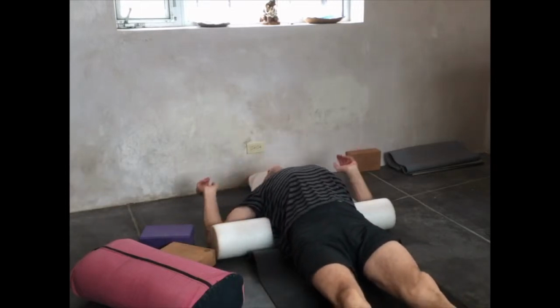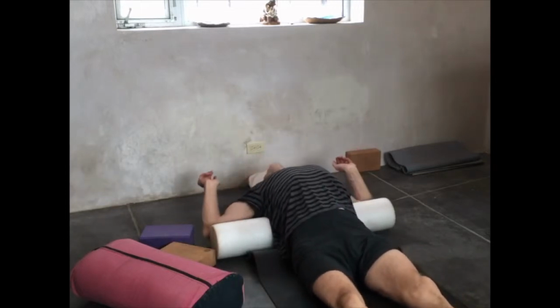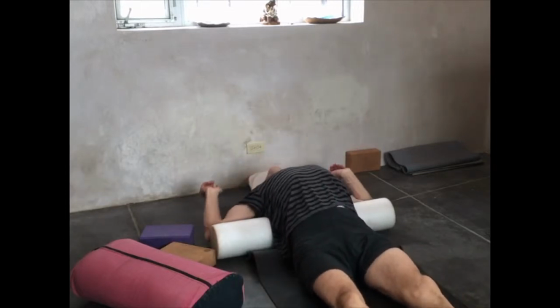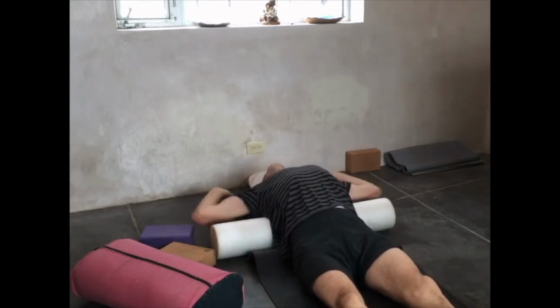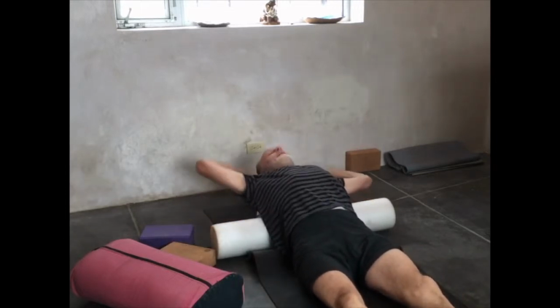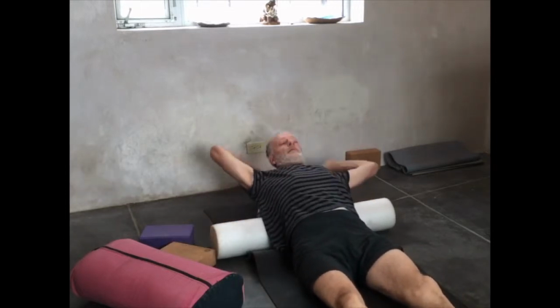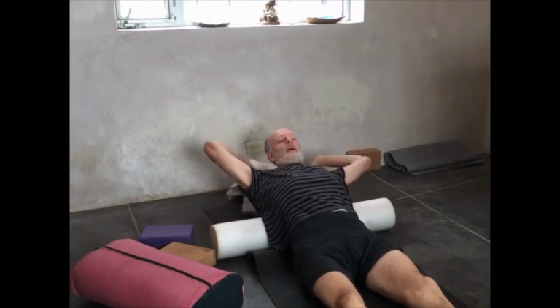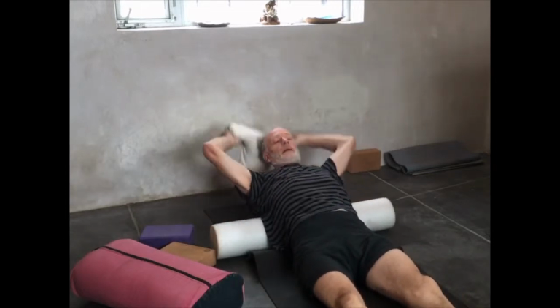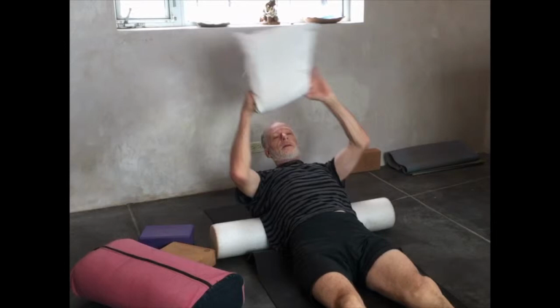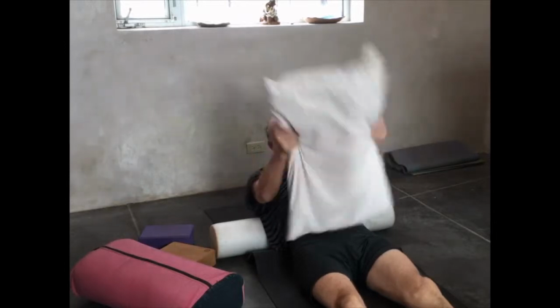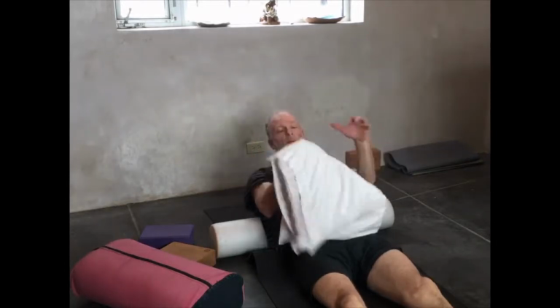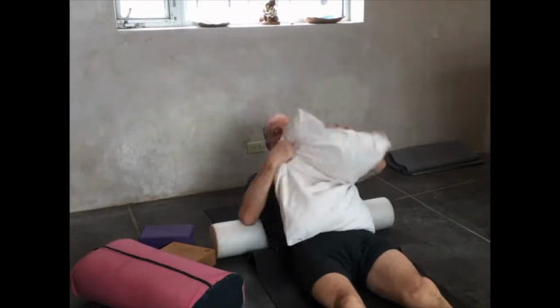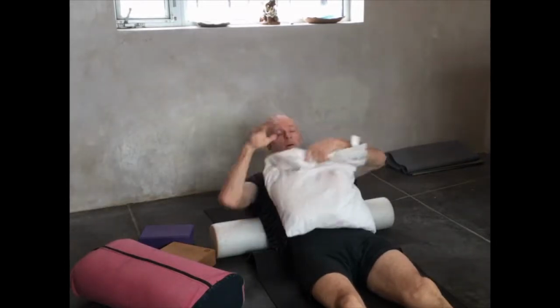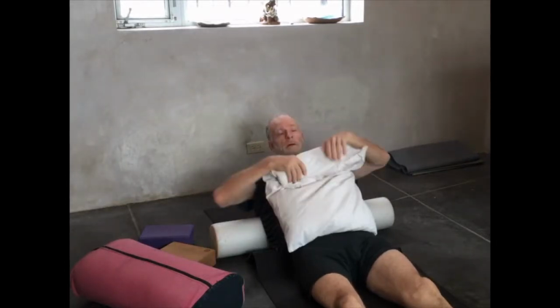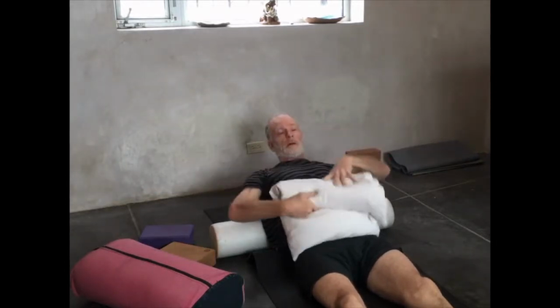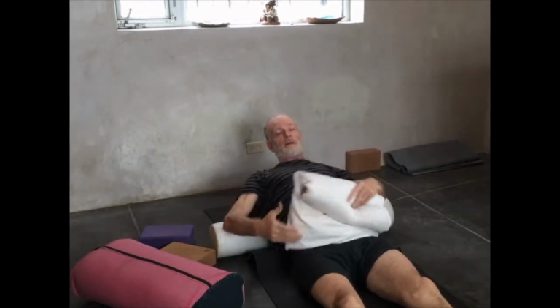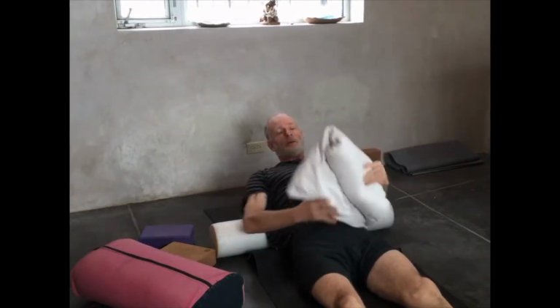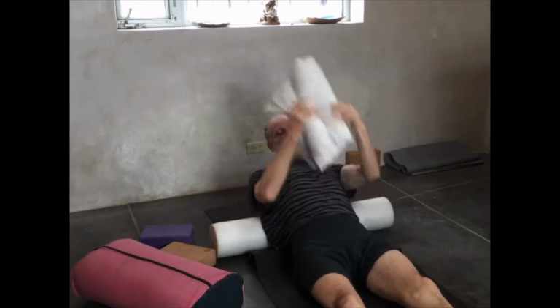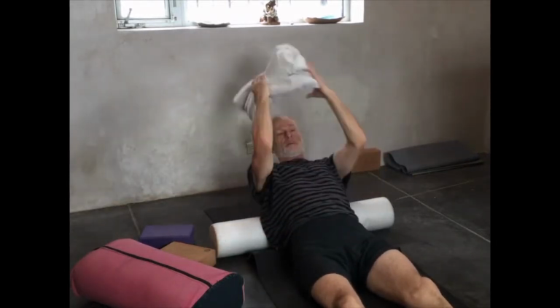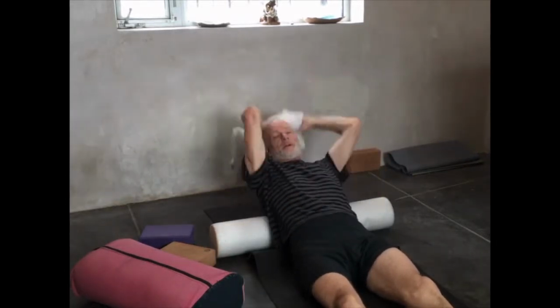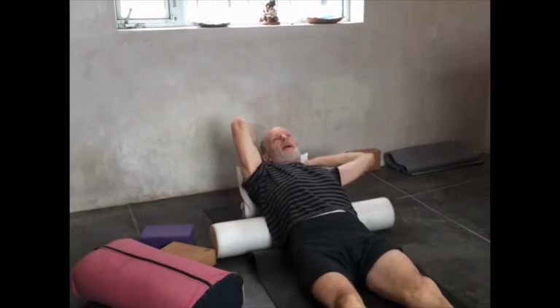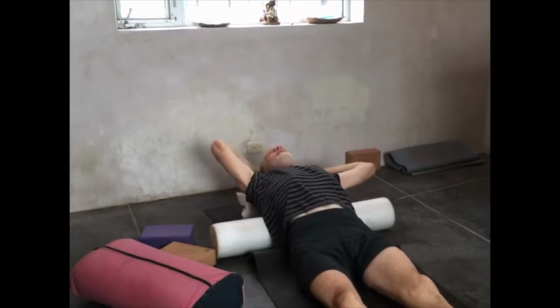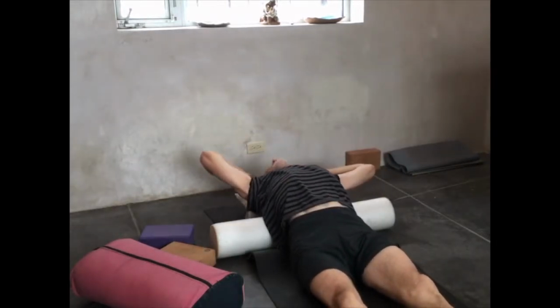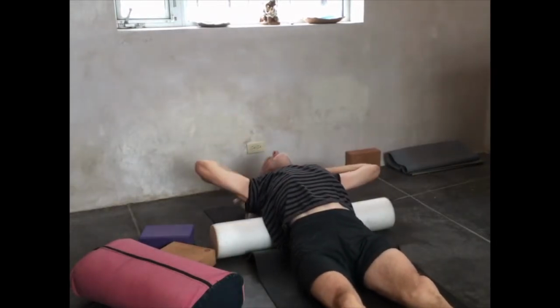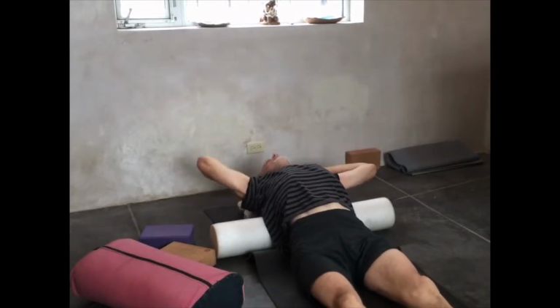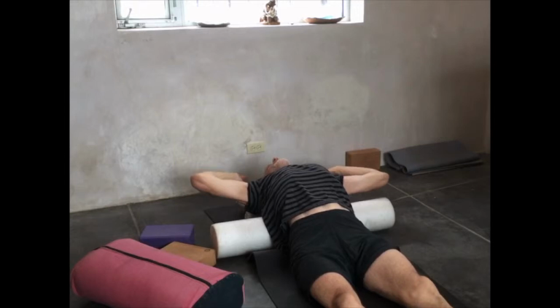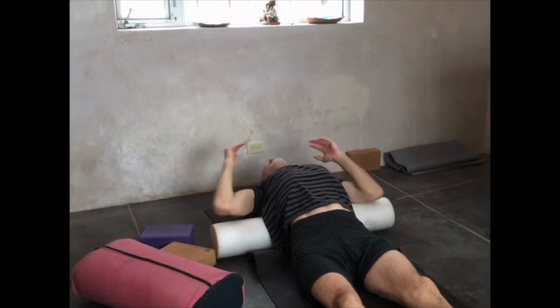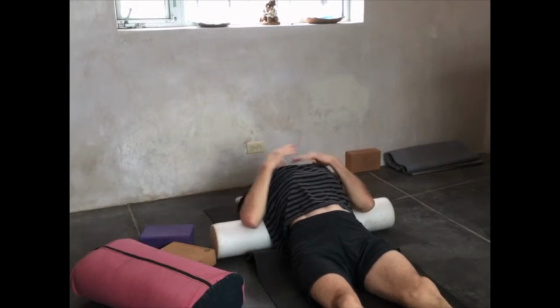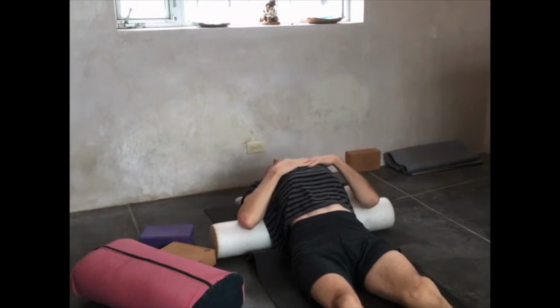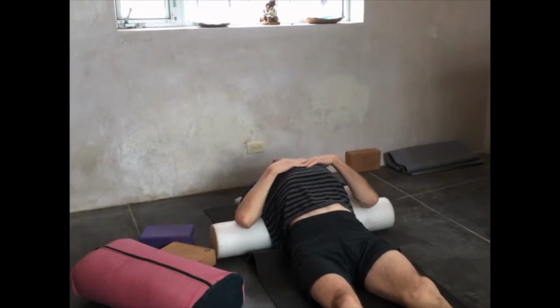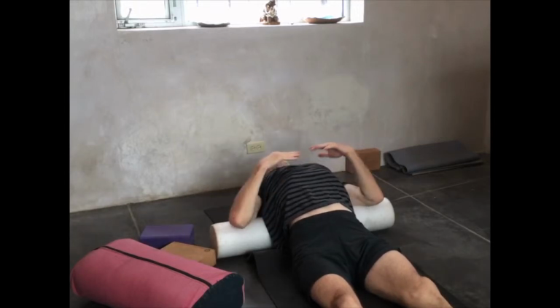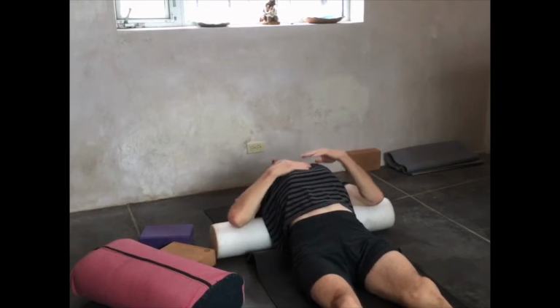This is a foam roller. I'm just laying back on the foam roller. You can take a pillow and roll up the pillow, stick it under your head if that's more comfortable for you.